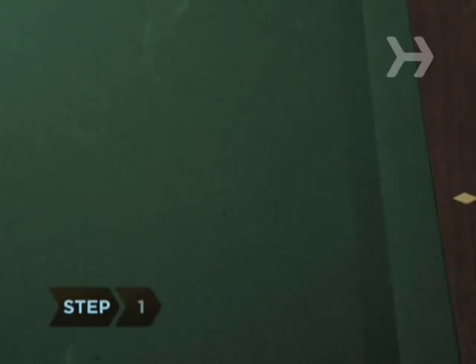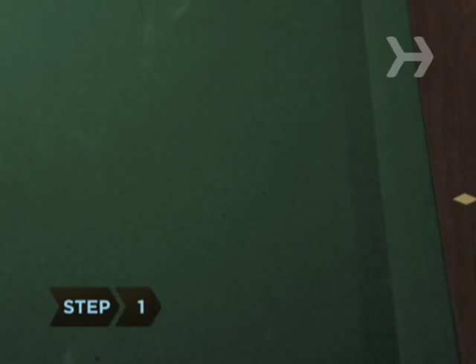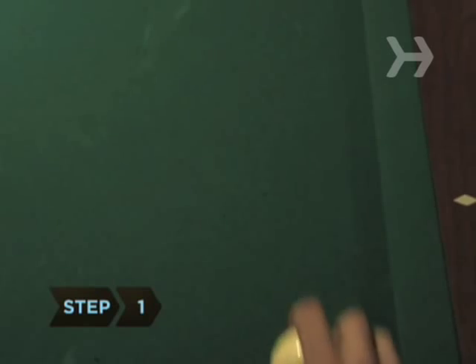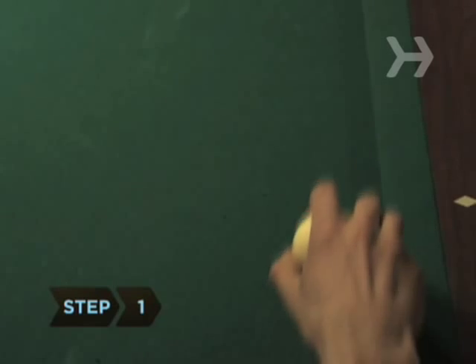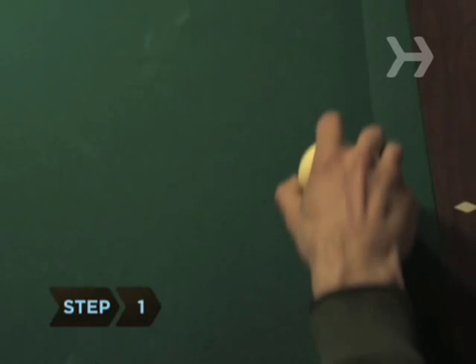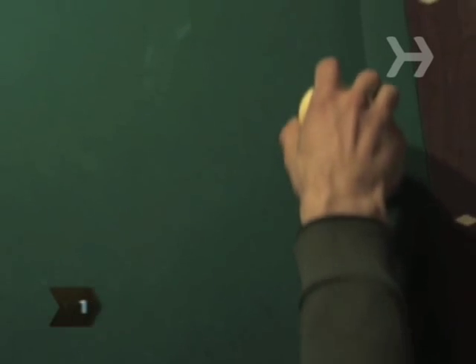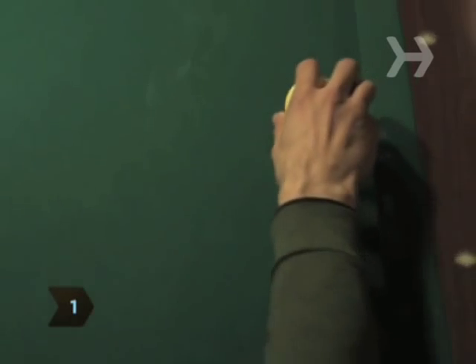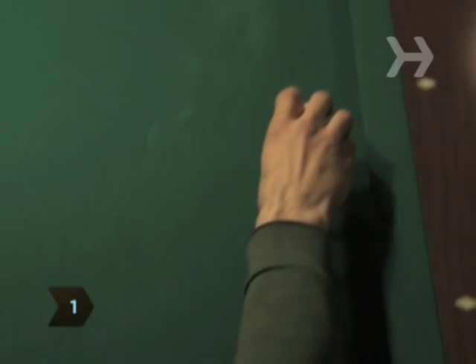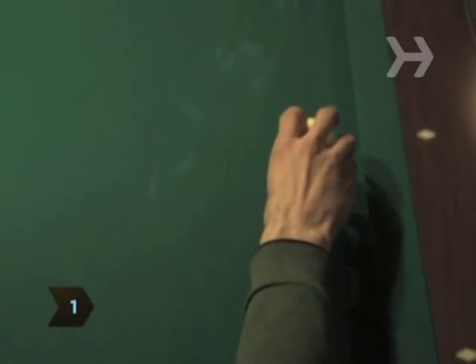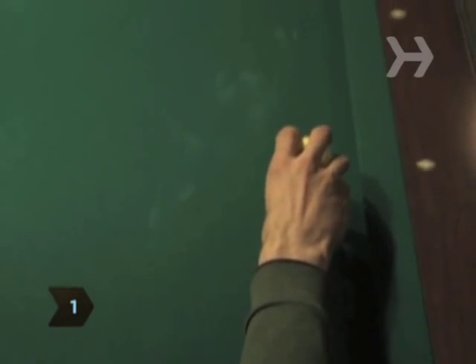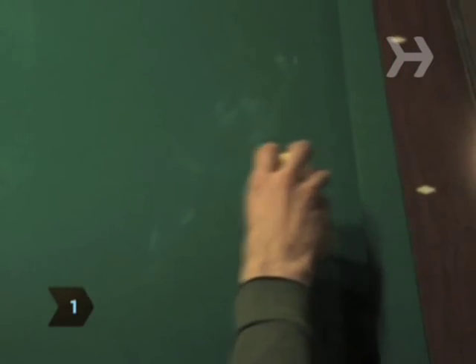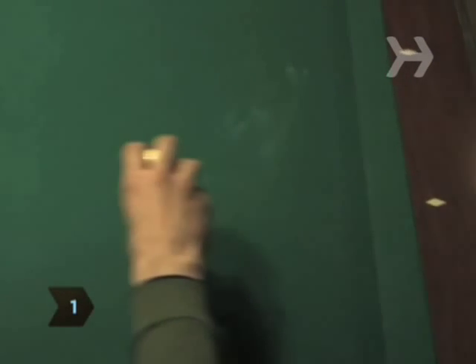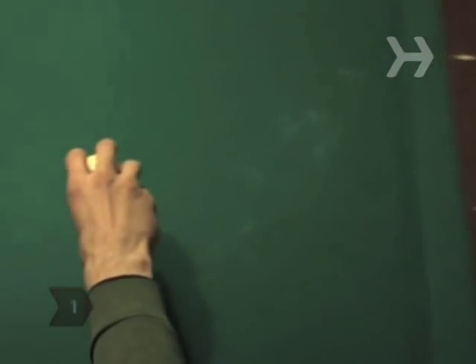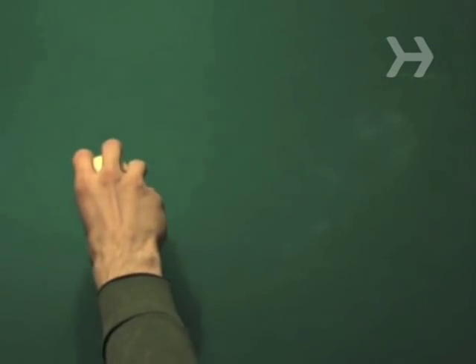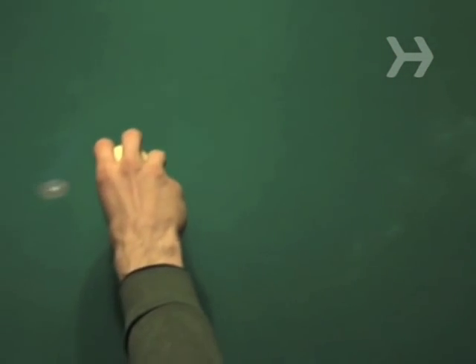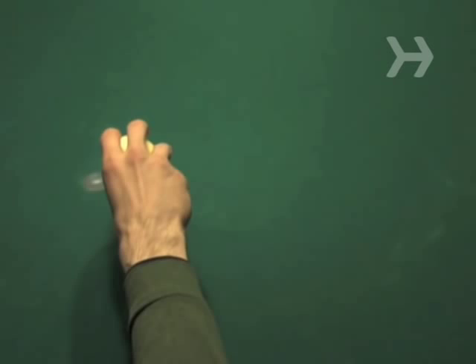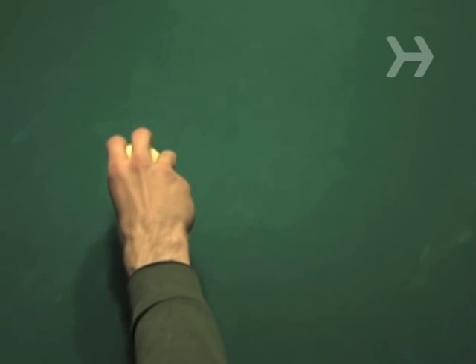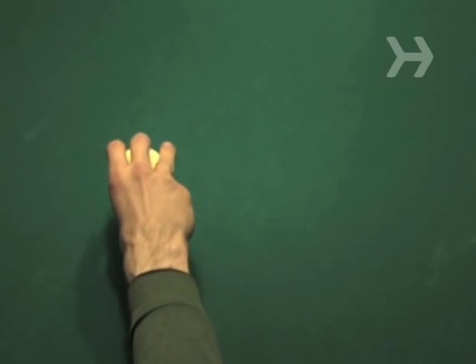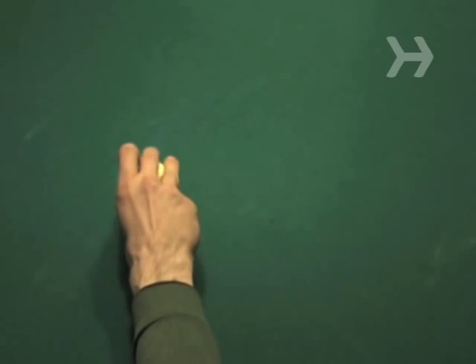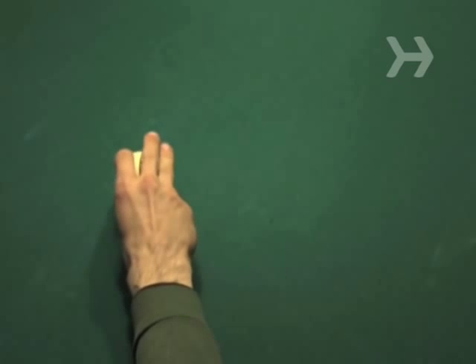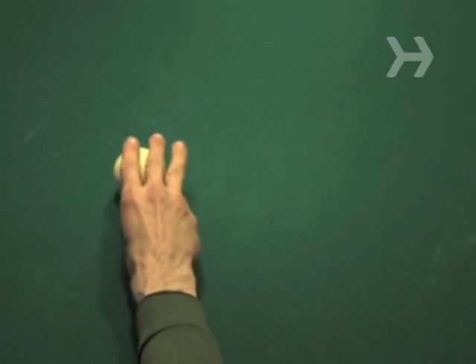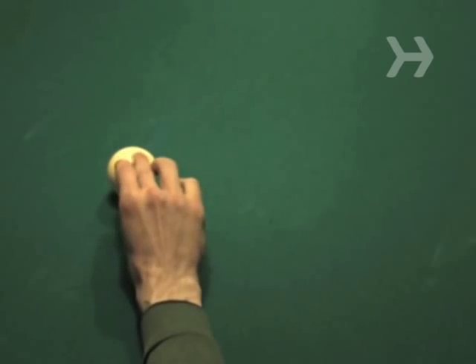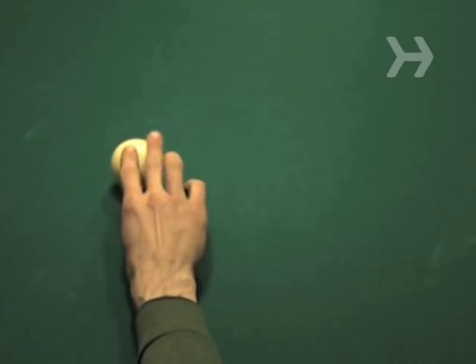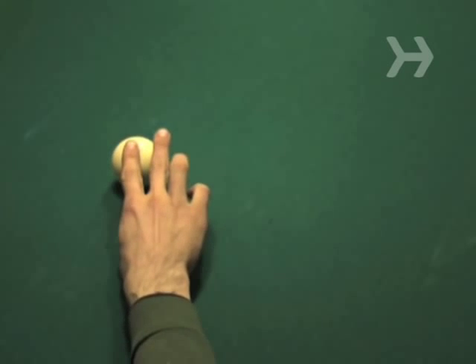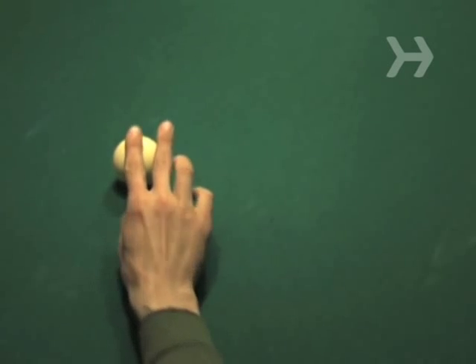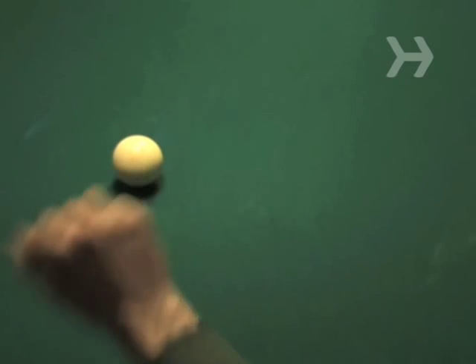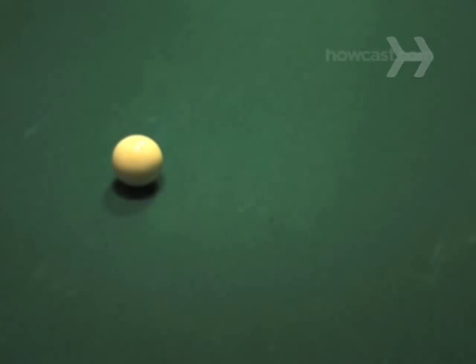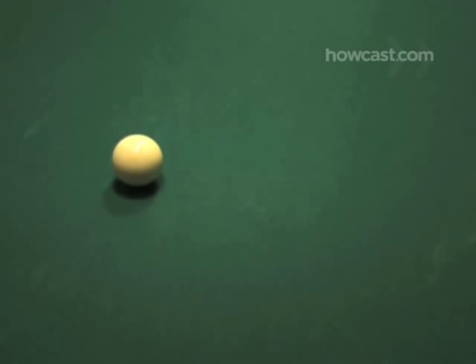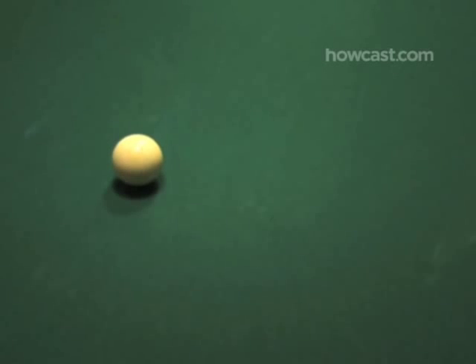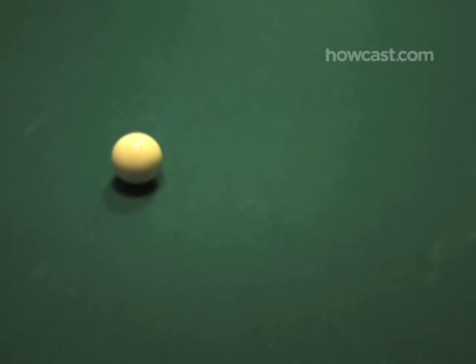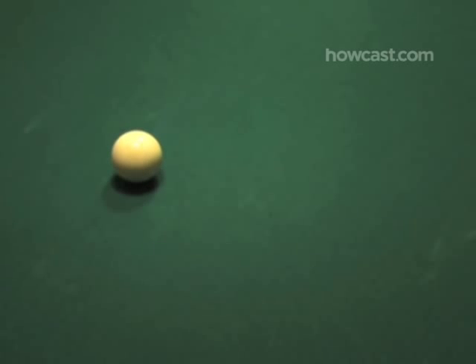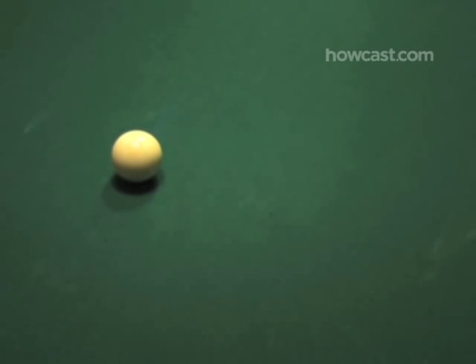Step 1. Position the cue ball as close as you can to the headstring — the imaginary line behind which you have to shoot. You can usually spot the best place to put your ball by looking for the tell-tale wear marks on the cloth.